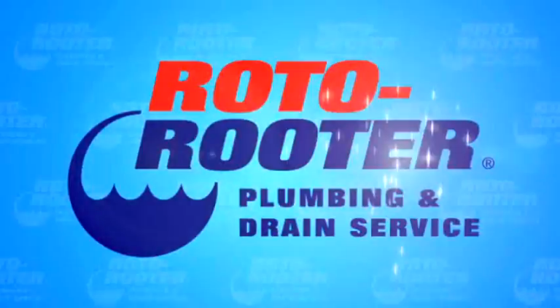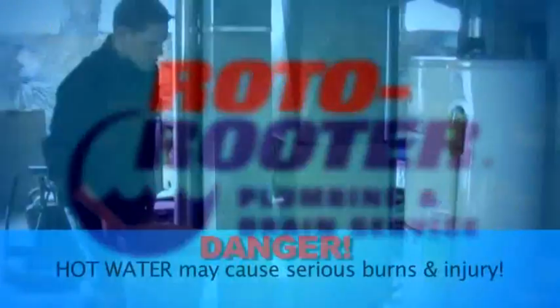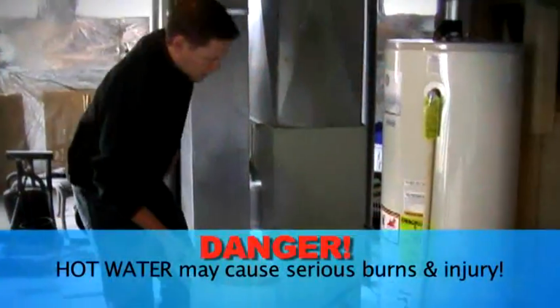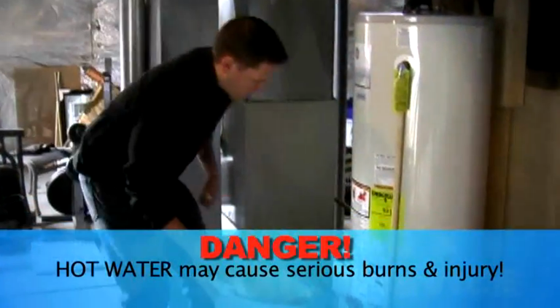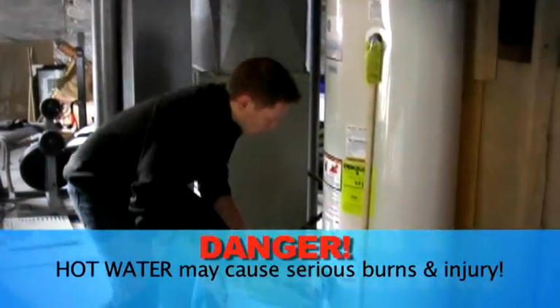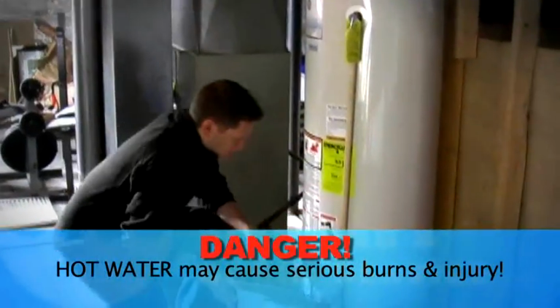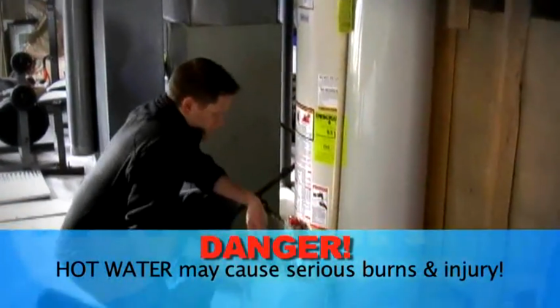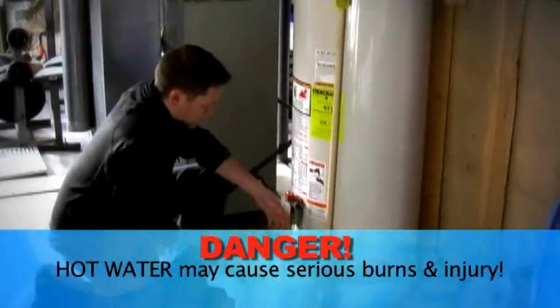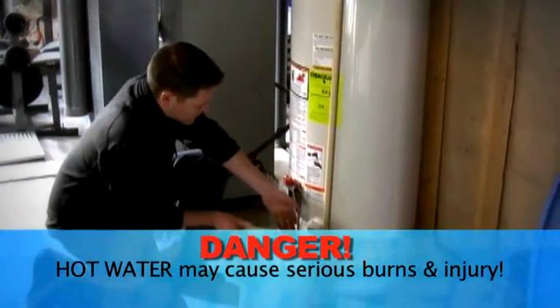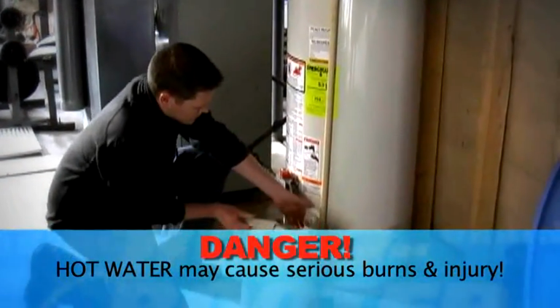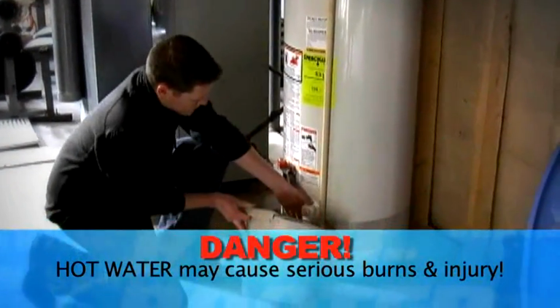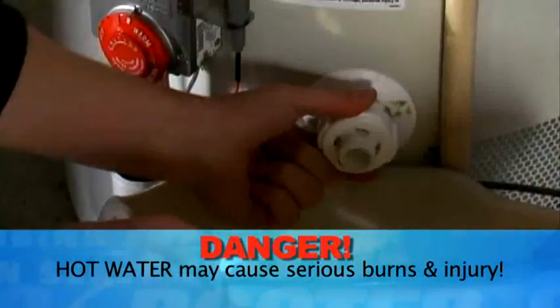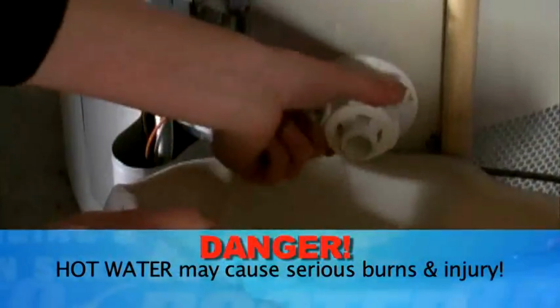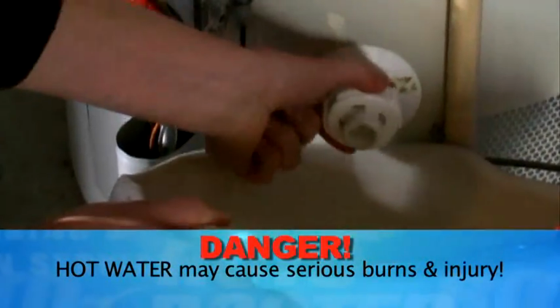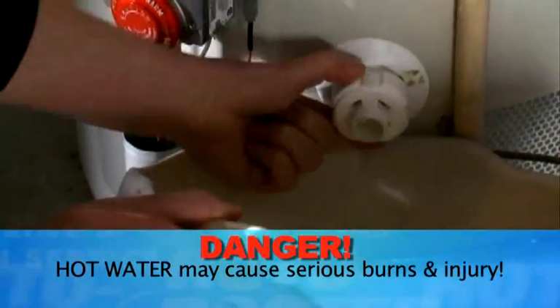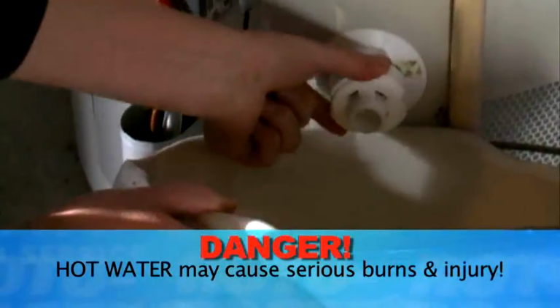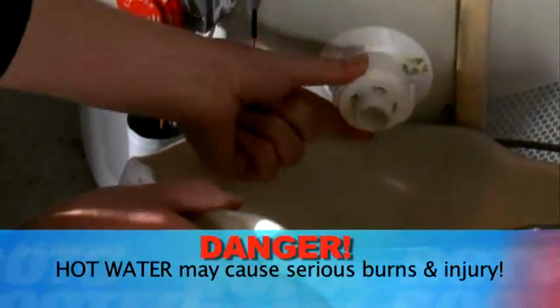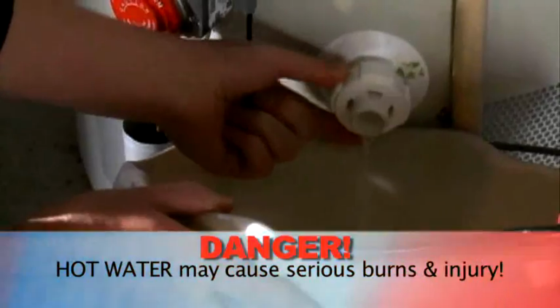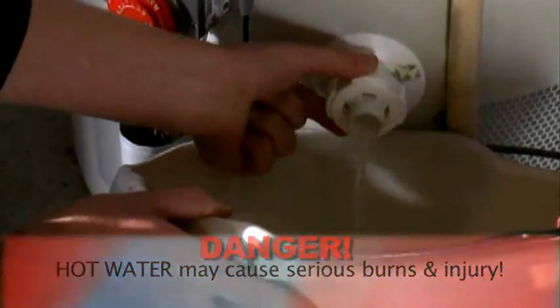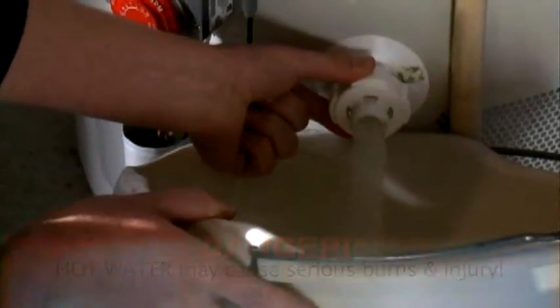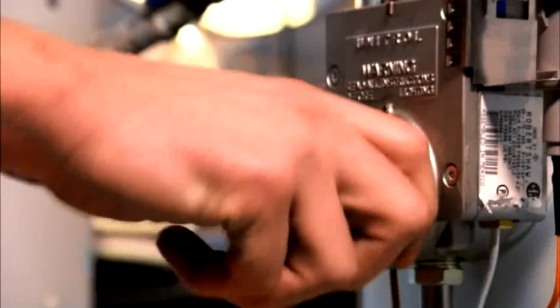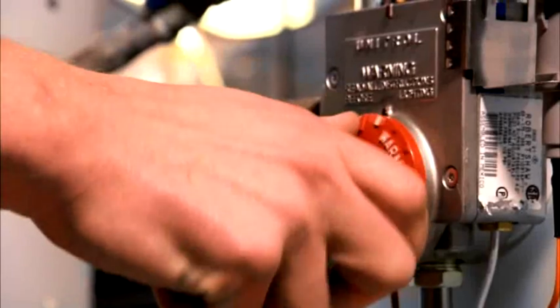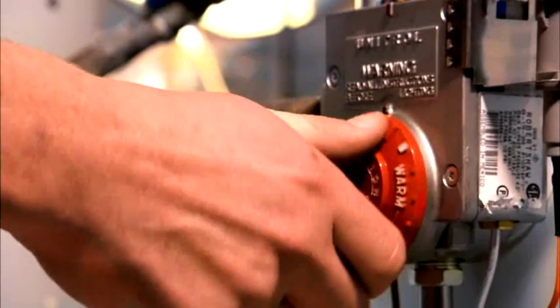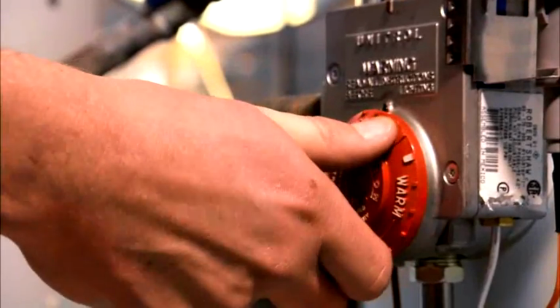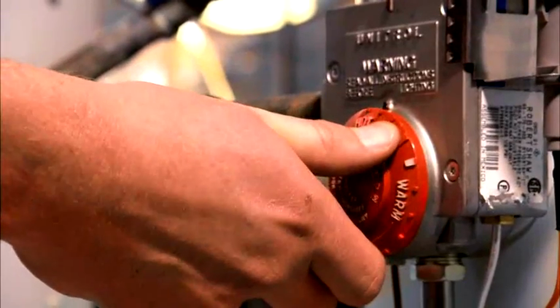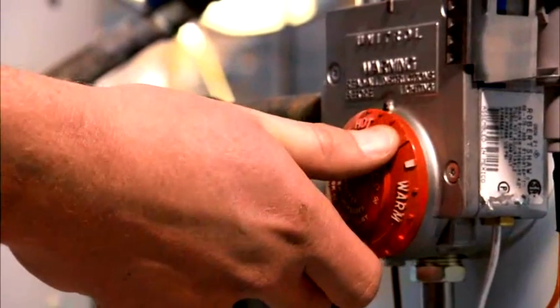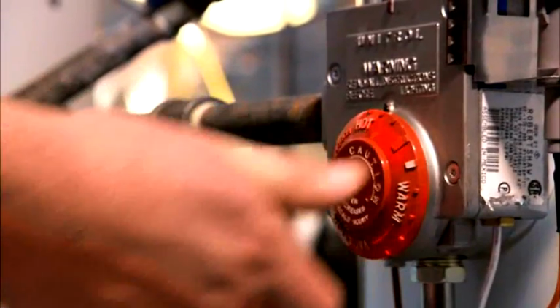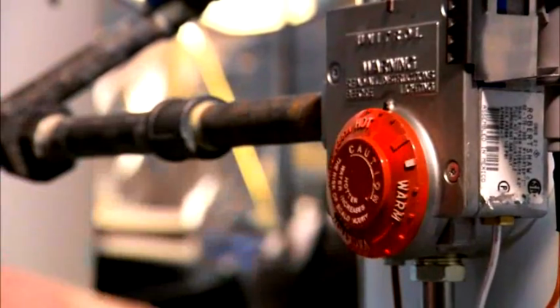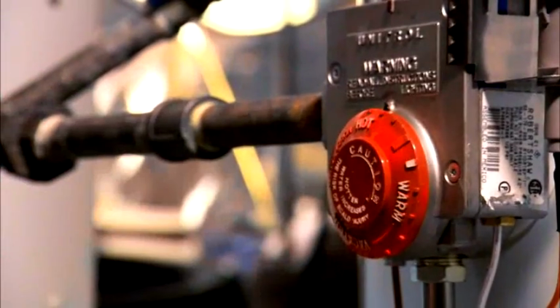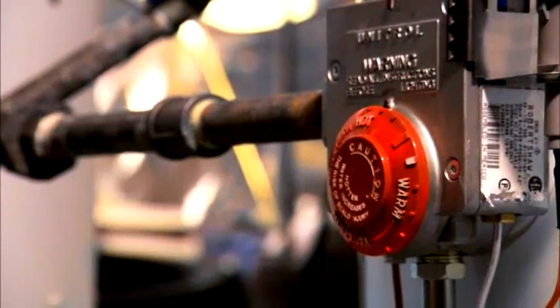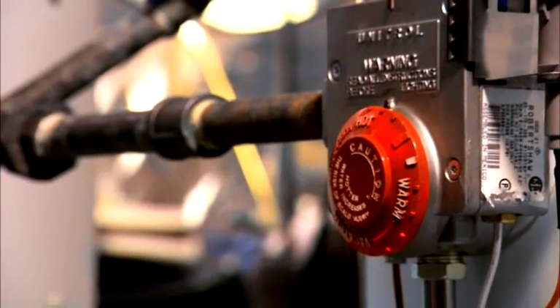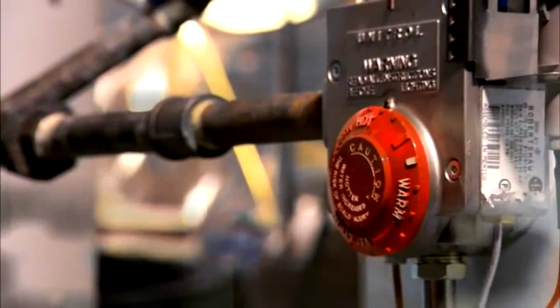Your water heater works harder when it's cold outside. Carefully drain sediment out of the tank once a year, then adjust the temperature to 120 degrees Fahrenheit for optimum efficiency.